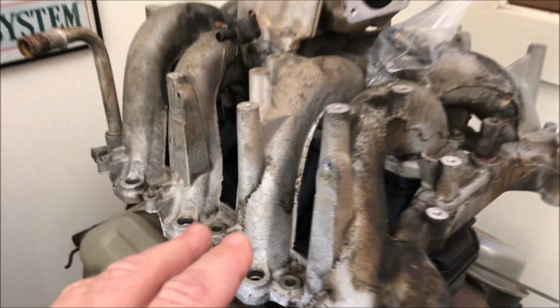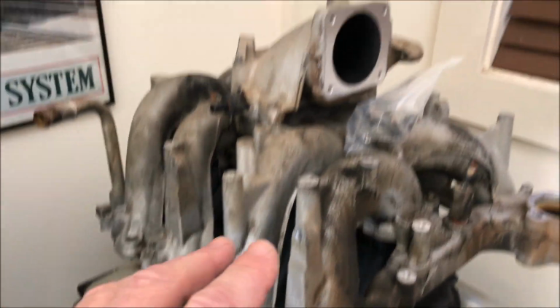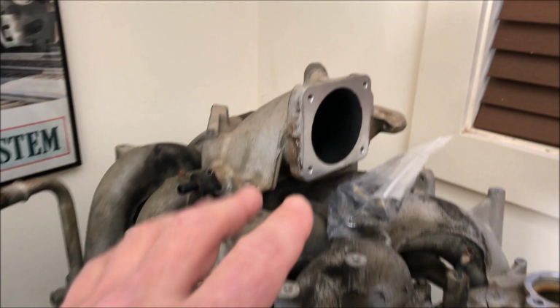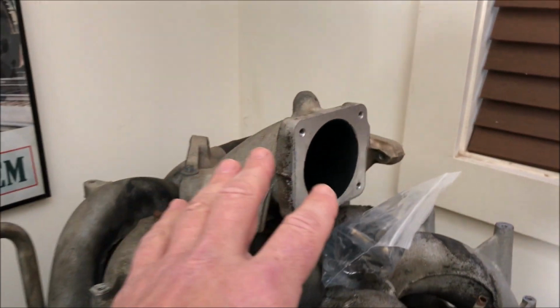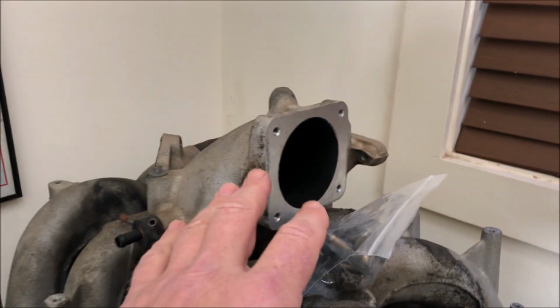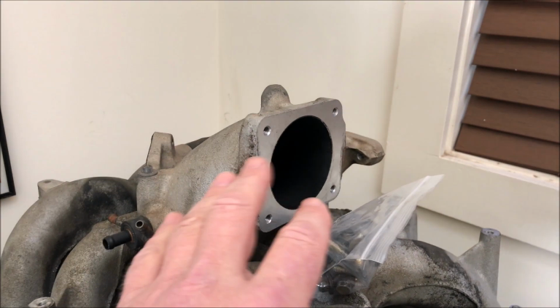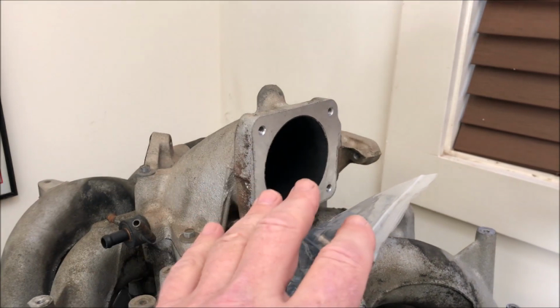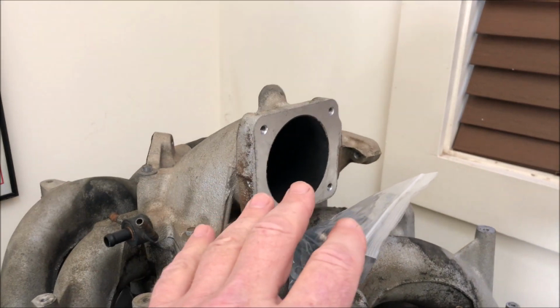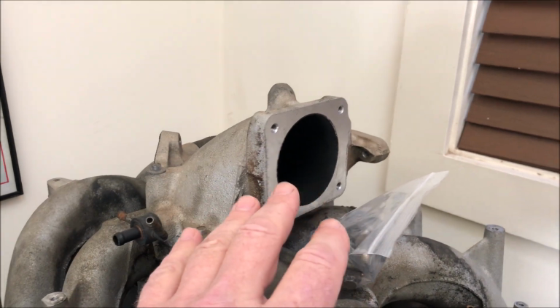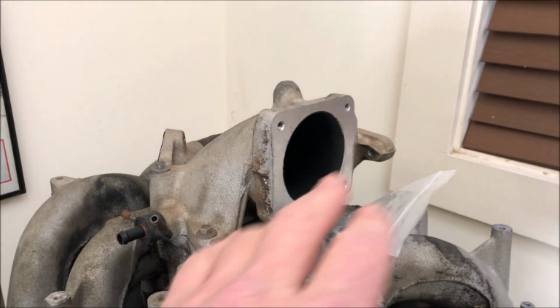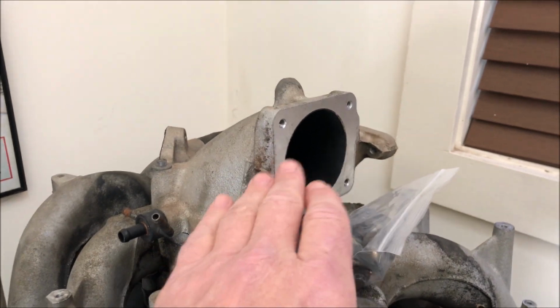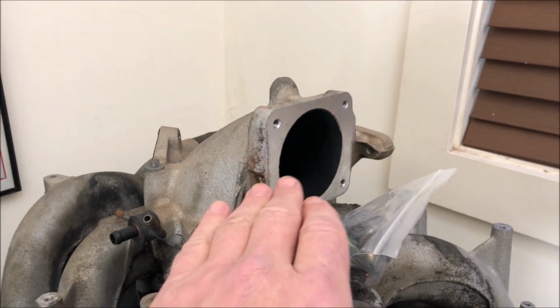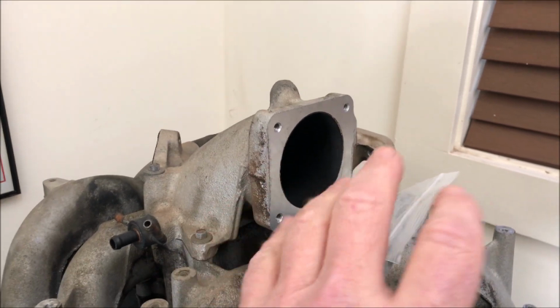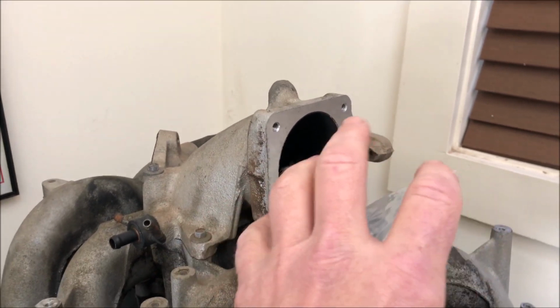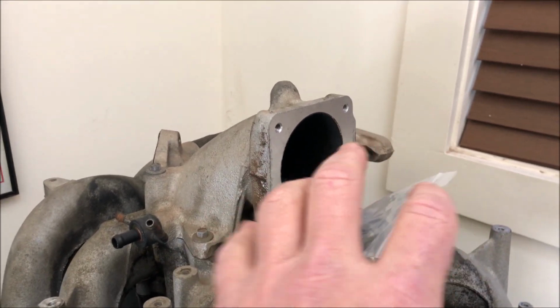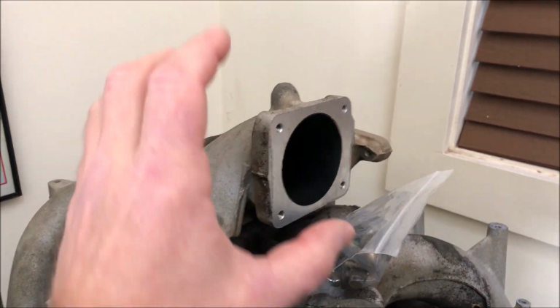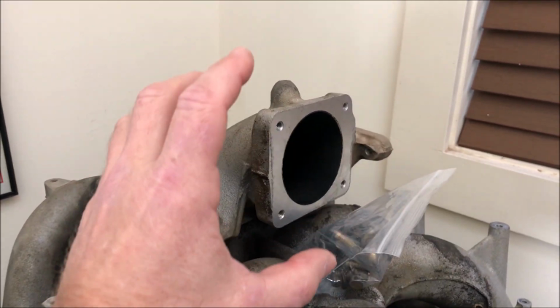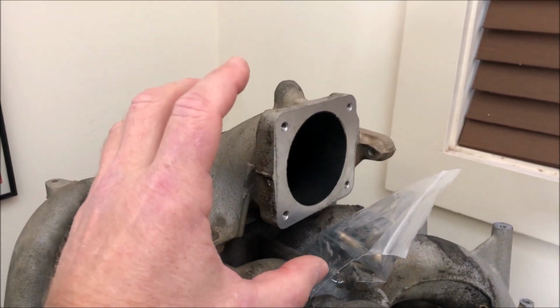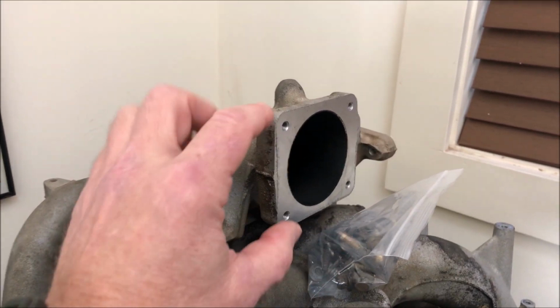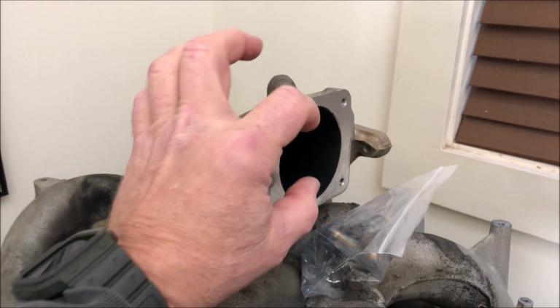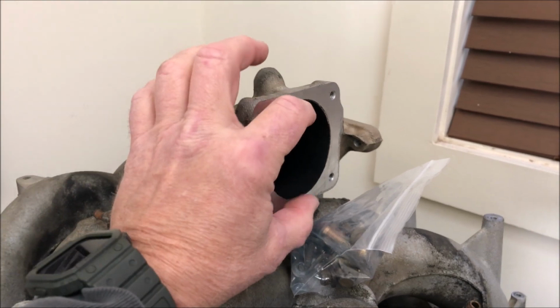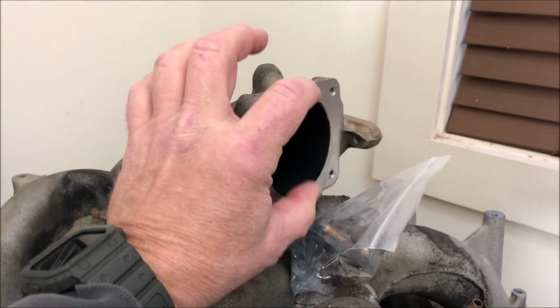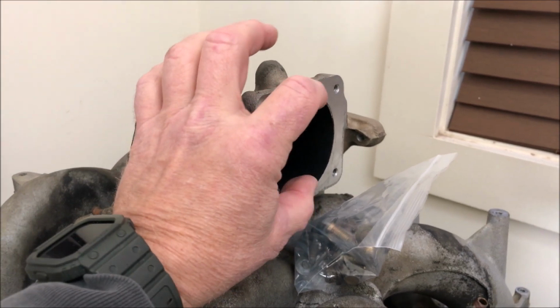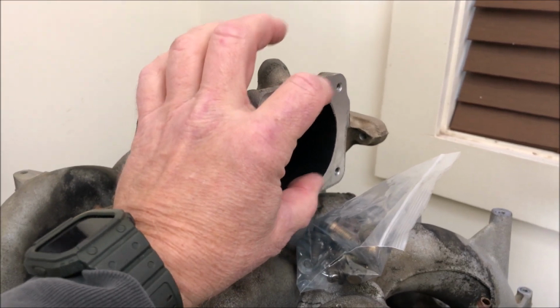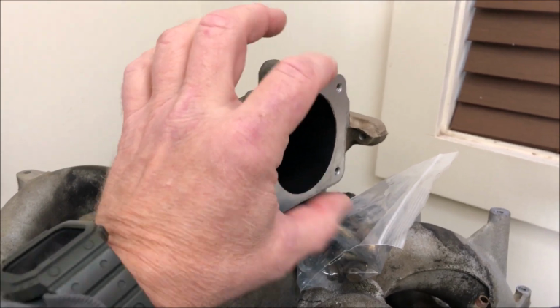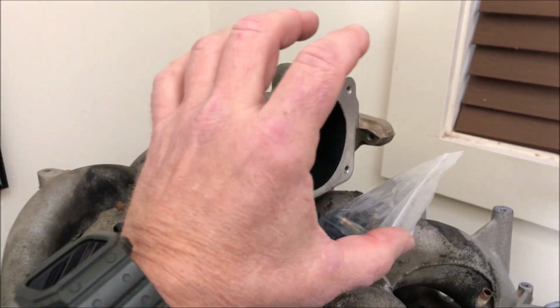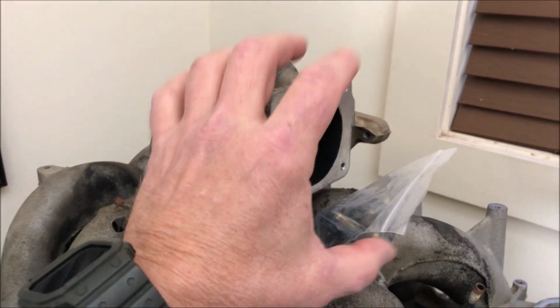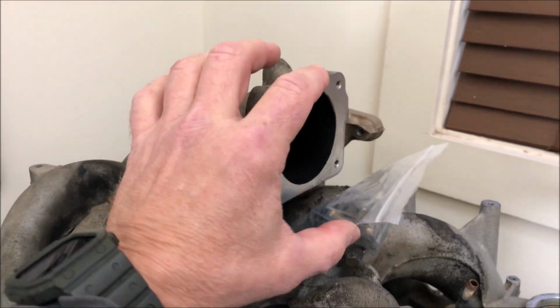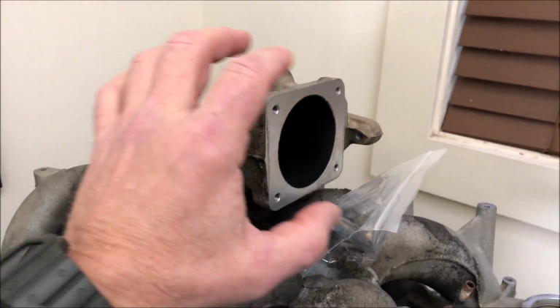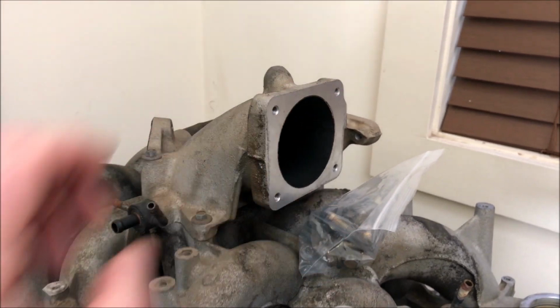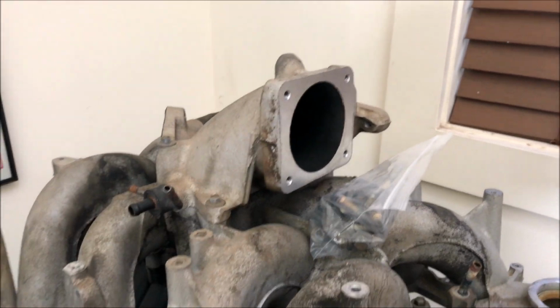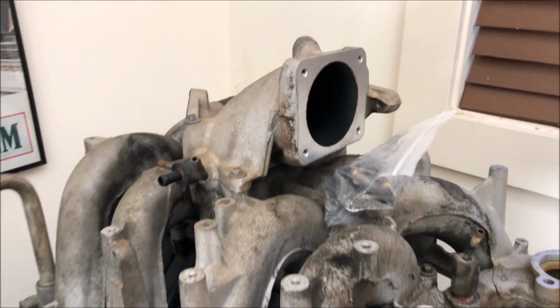I'm also going to port-match the upper intake manifold to the throttle body. I've got an oversized throttle body, so I'm going to make sure this opening is as large as the exit of the throttle body.